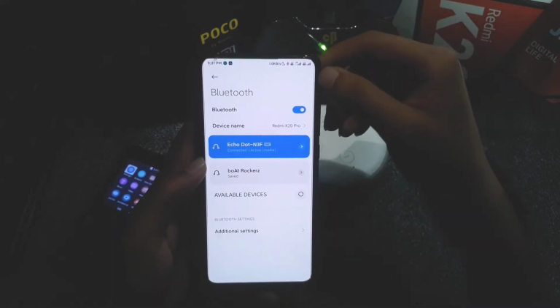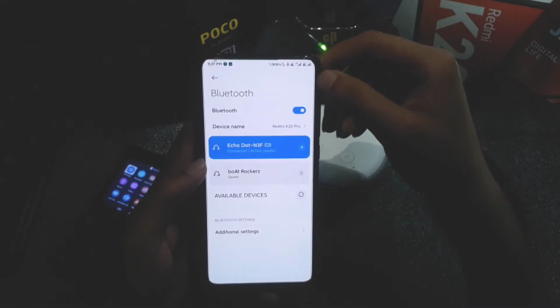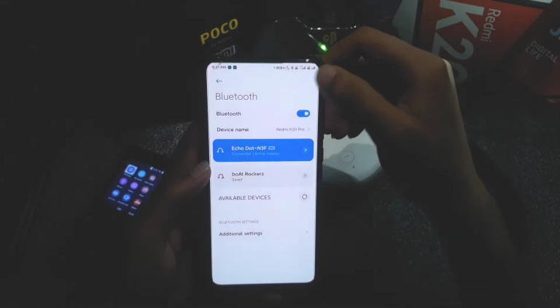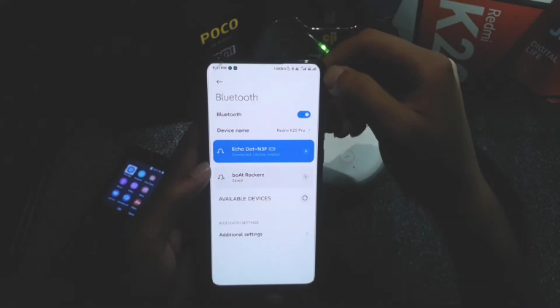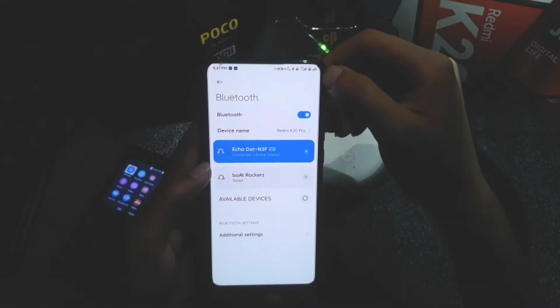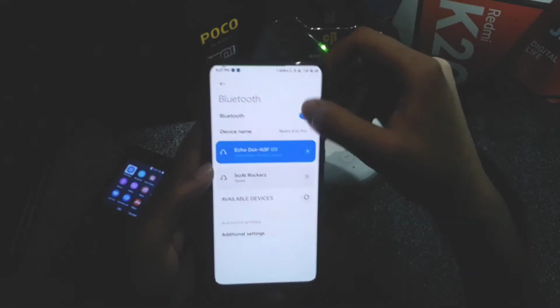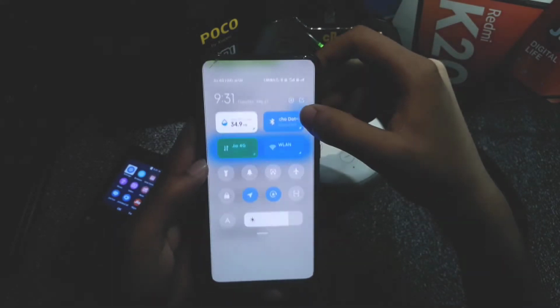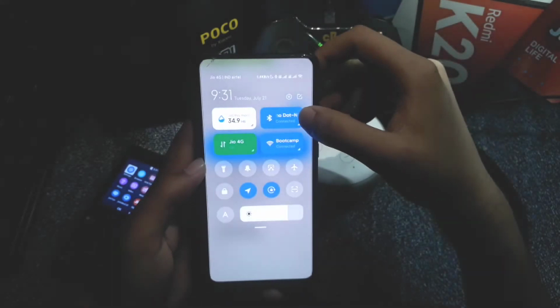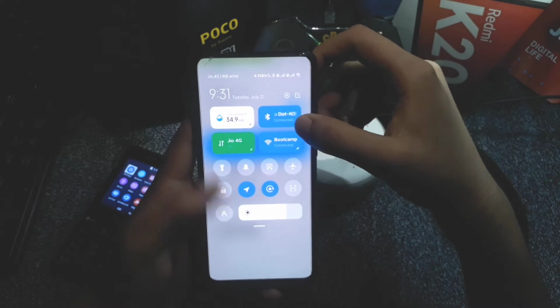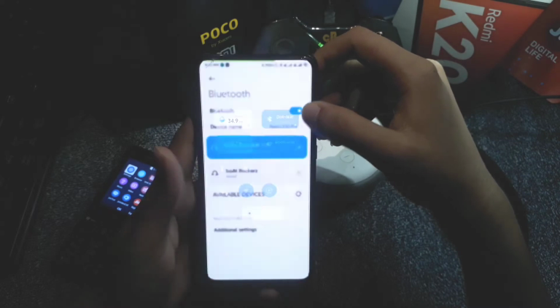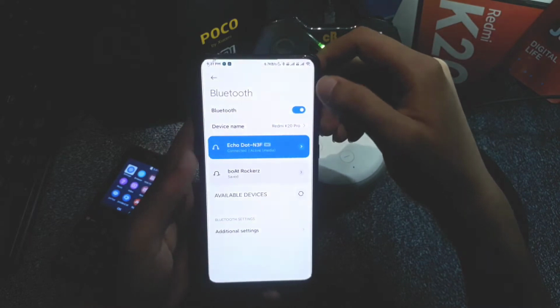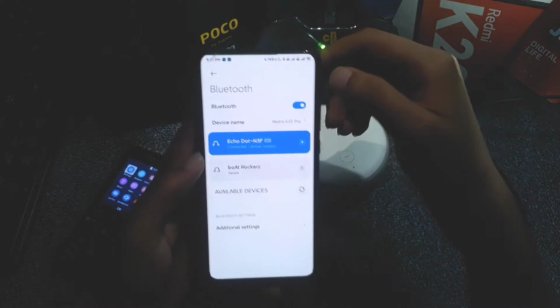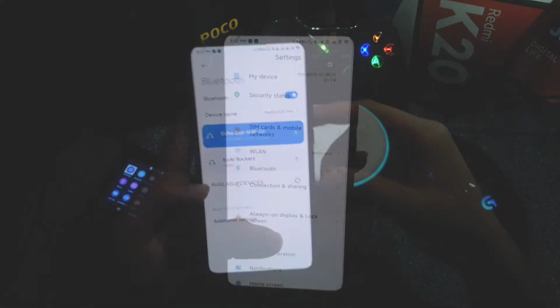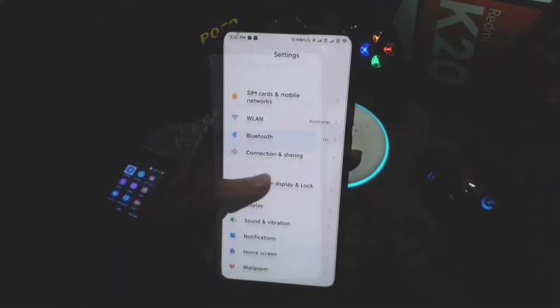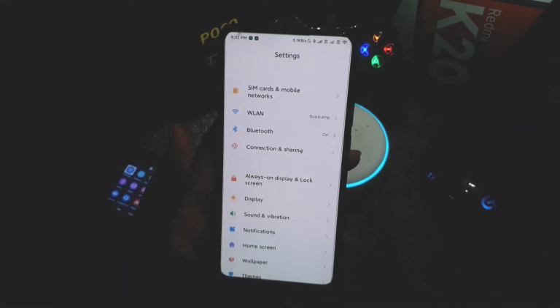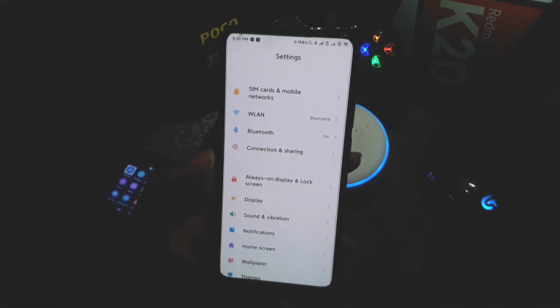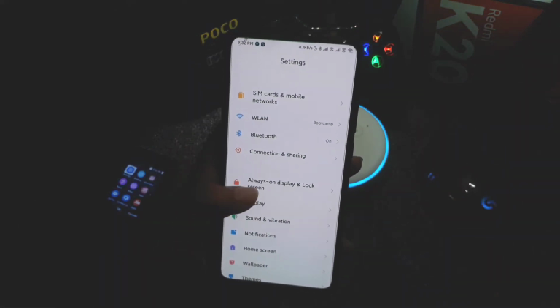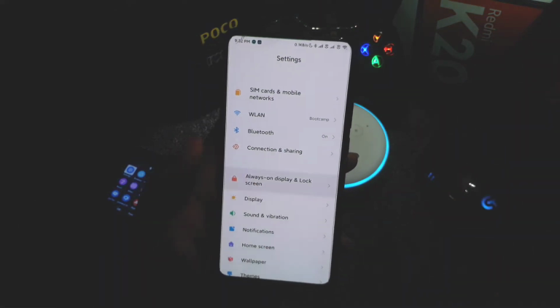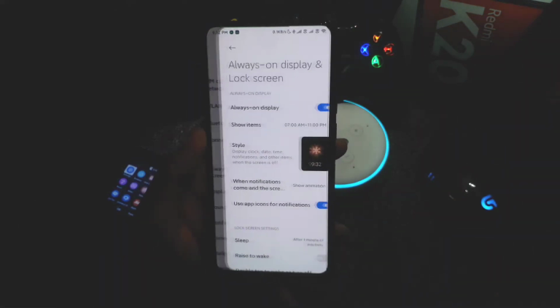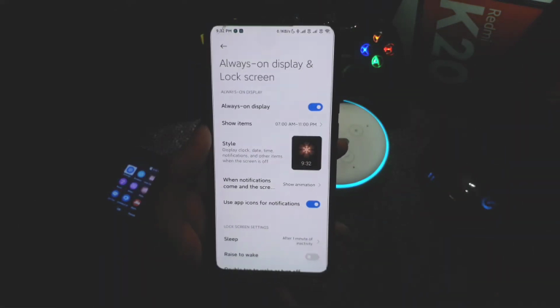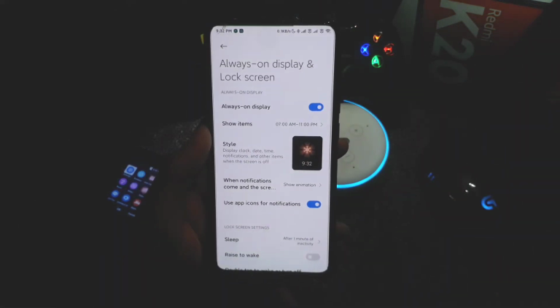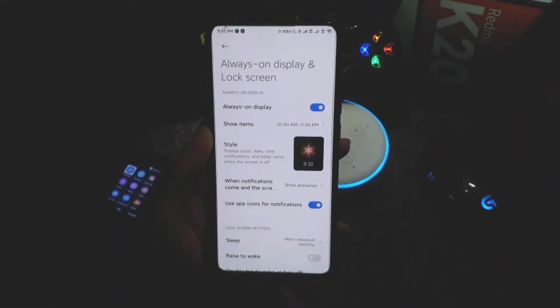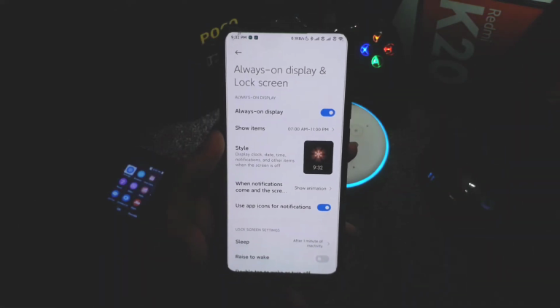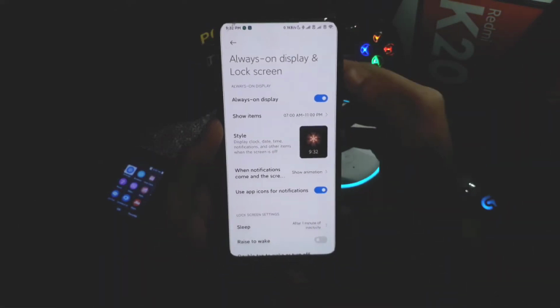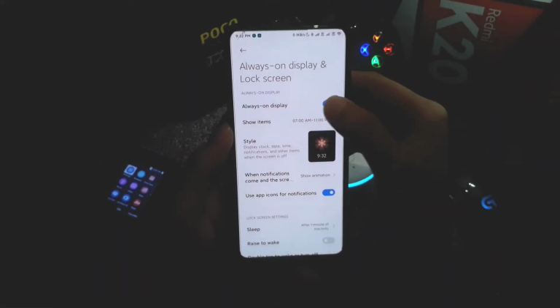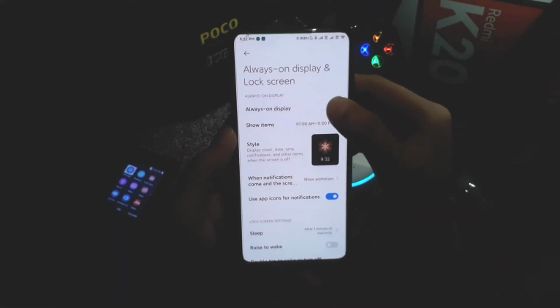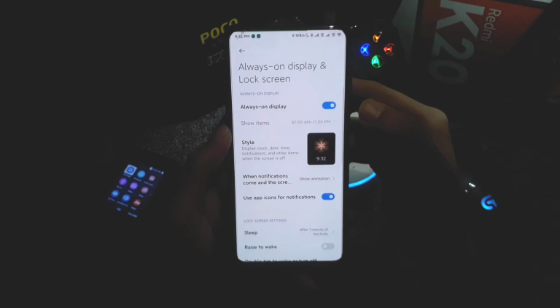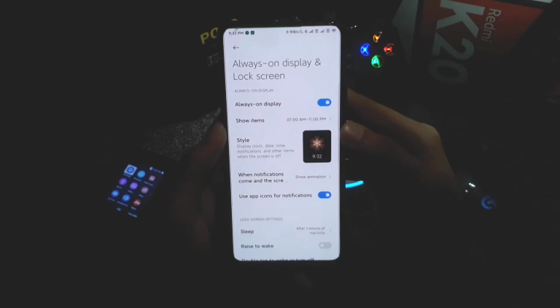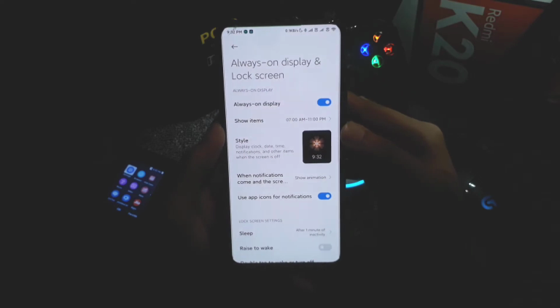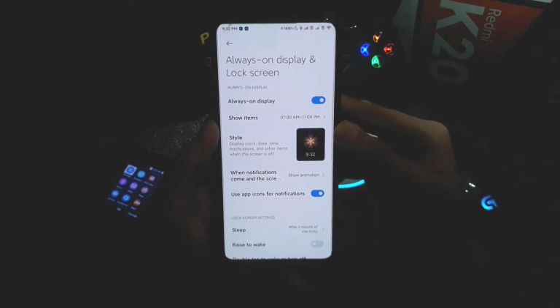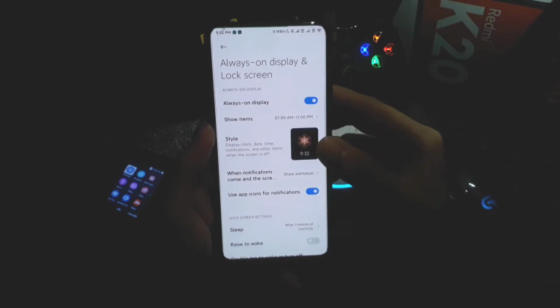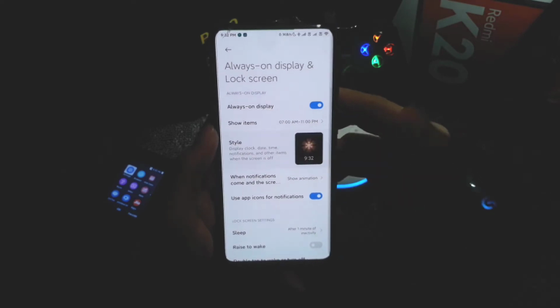Bluetooth is also working perfectly with no issues — you can see it's connected with my Echo Dock. In Always On Display, there's an on/off button and several themes available.